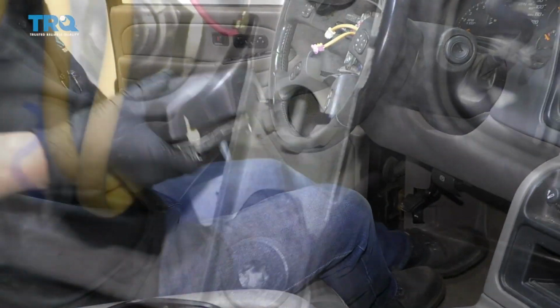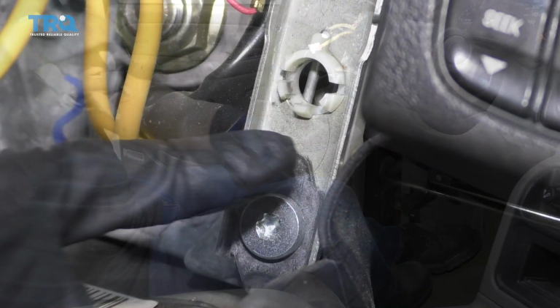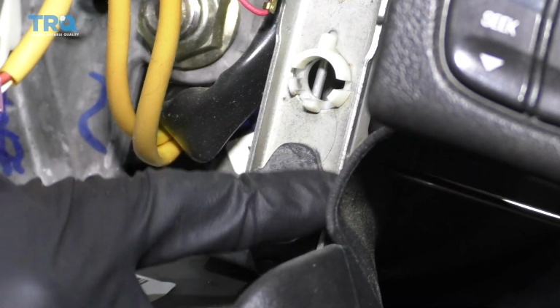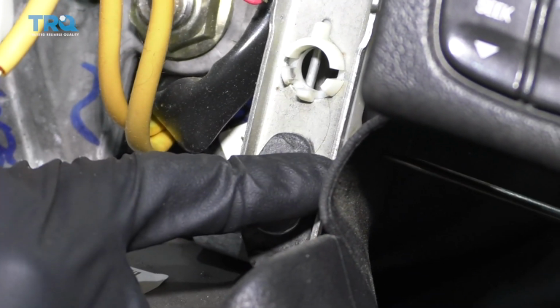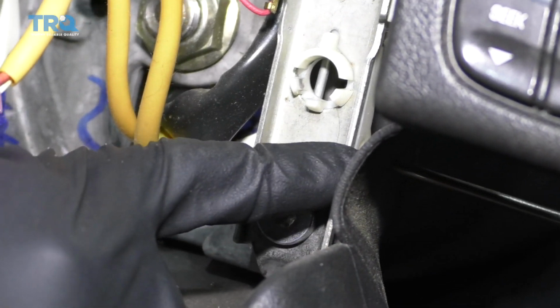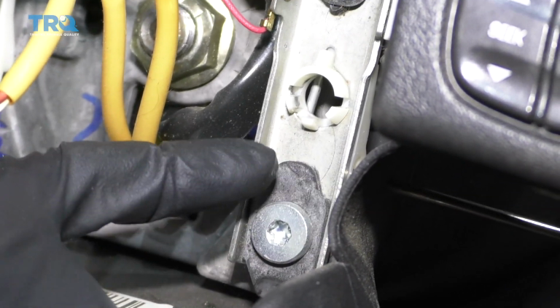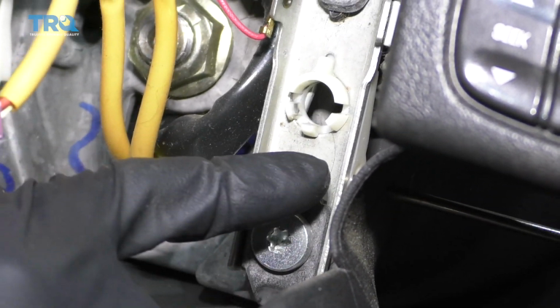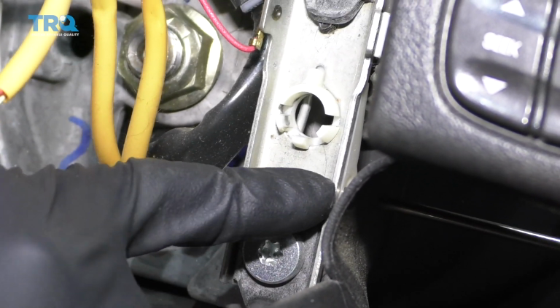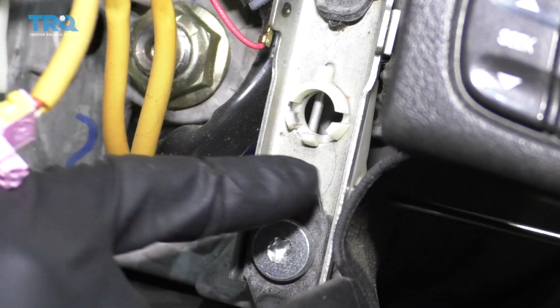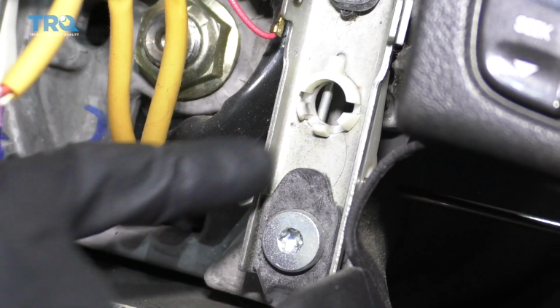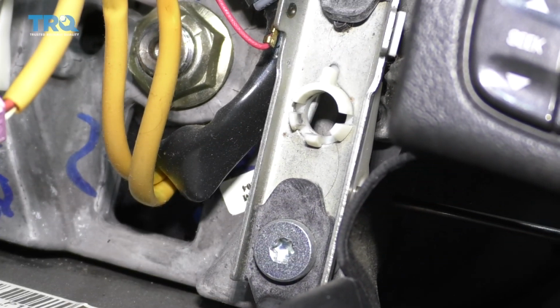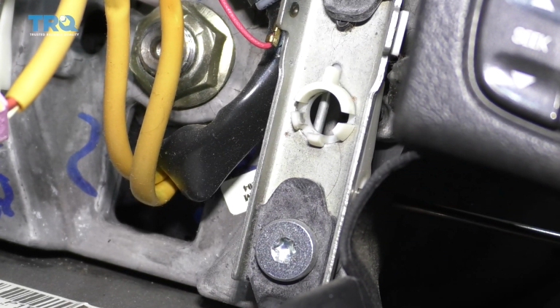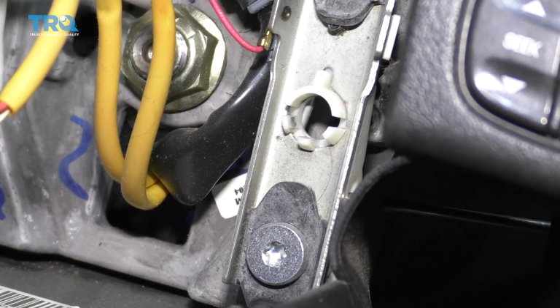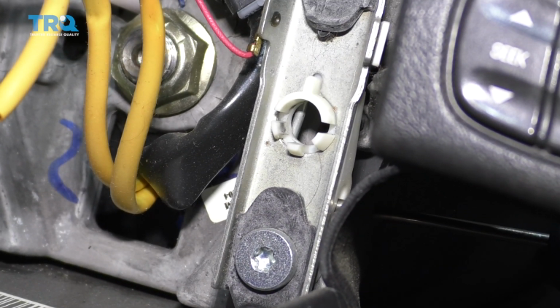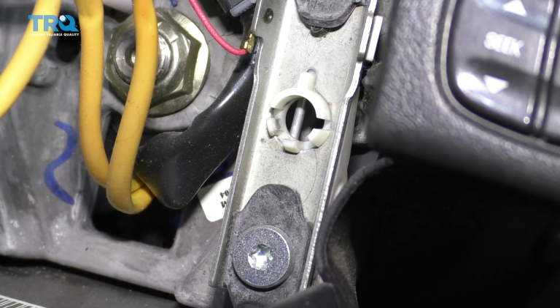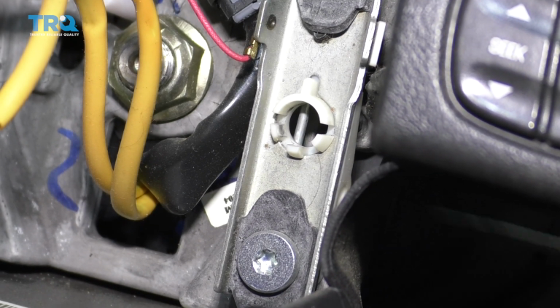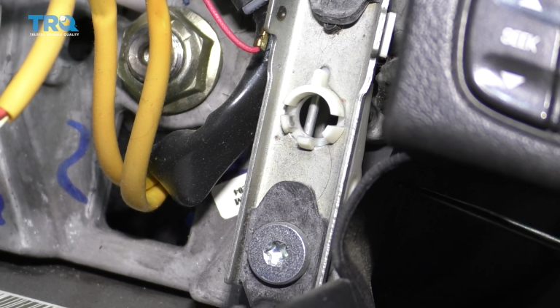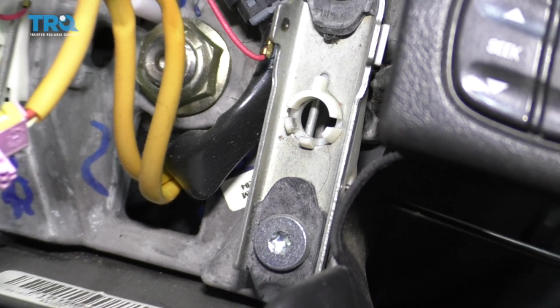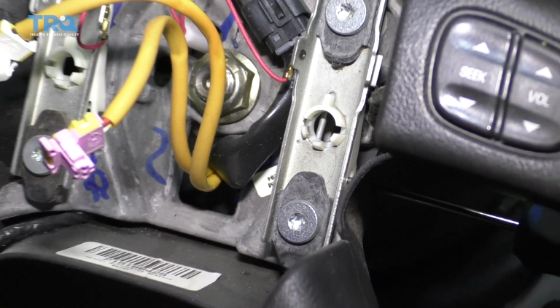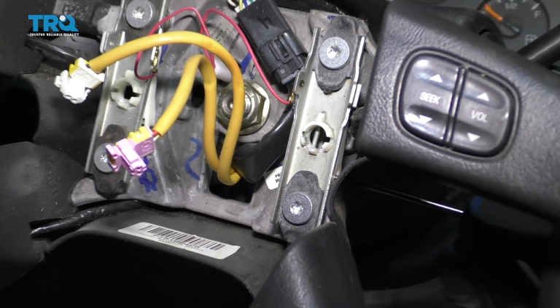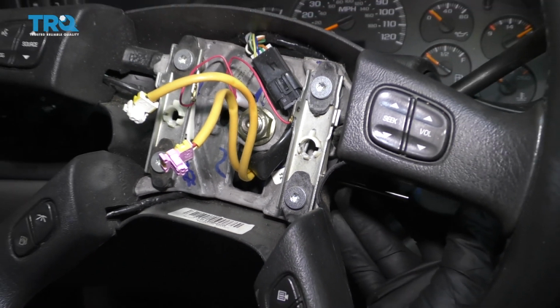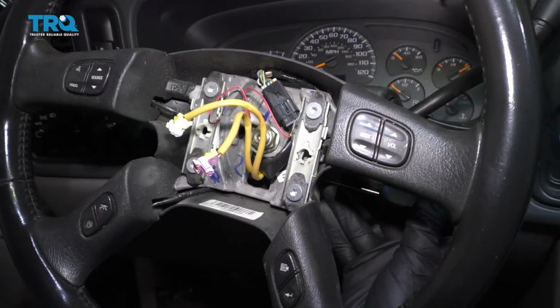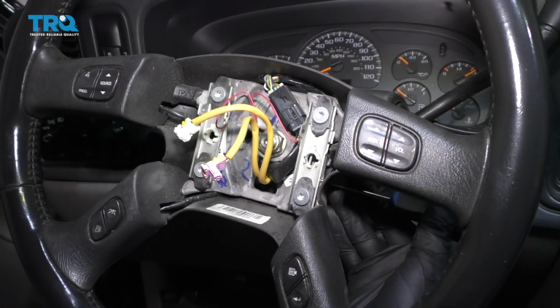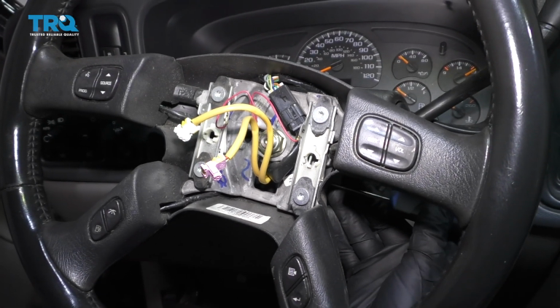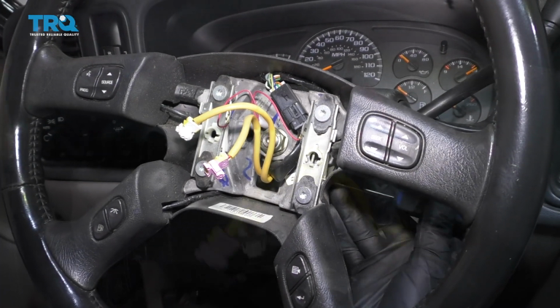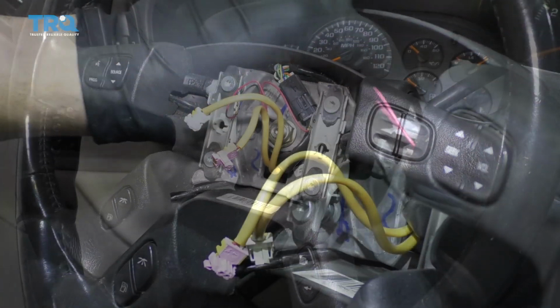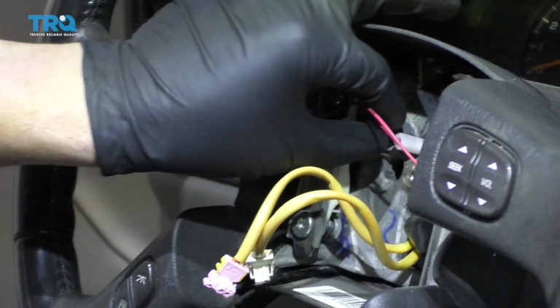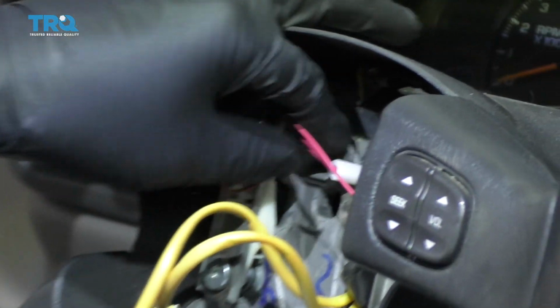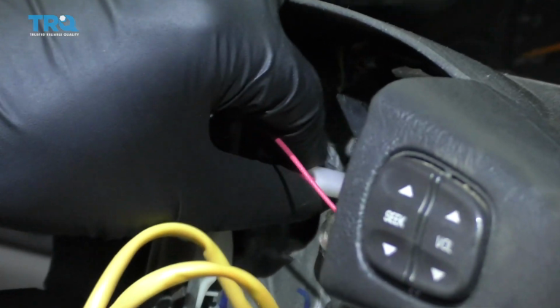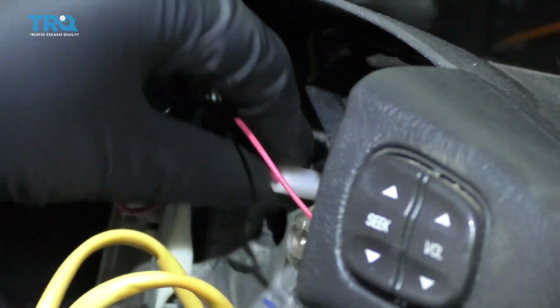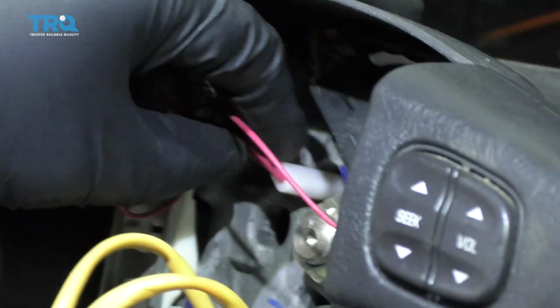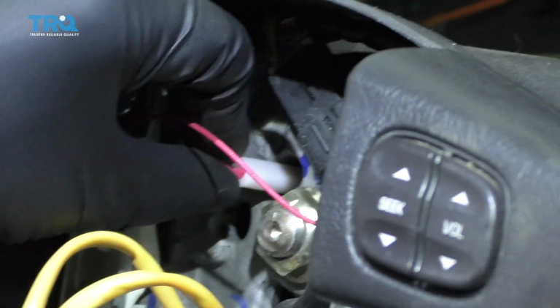This is how the spring works with the pick — if you push the pick in there, you're just trying to move that spring, so you might have to feel around for it. Then disconnect this wire right here; this is for the horn.